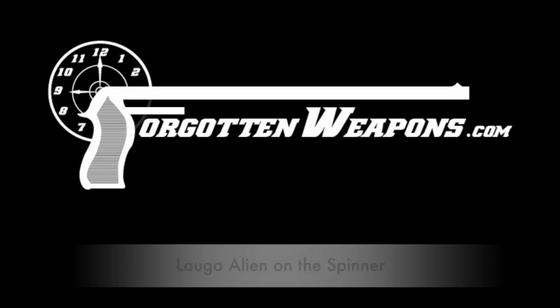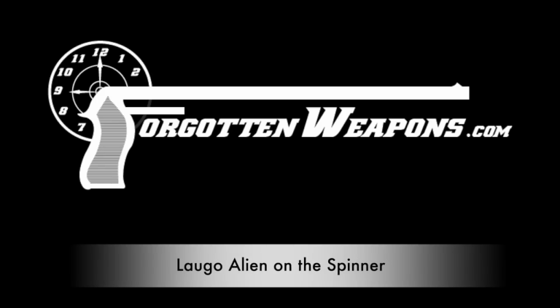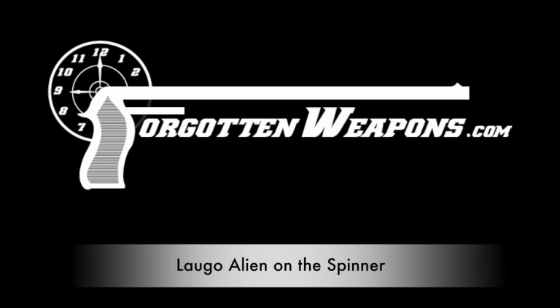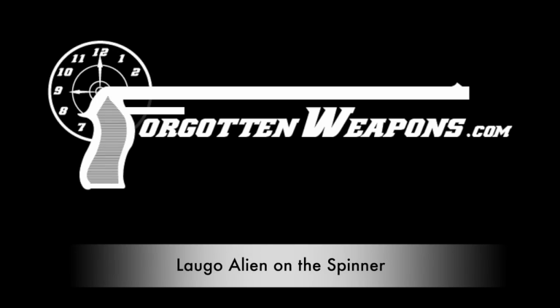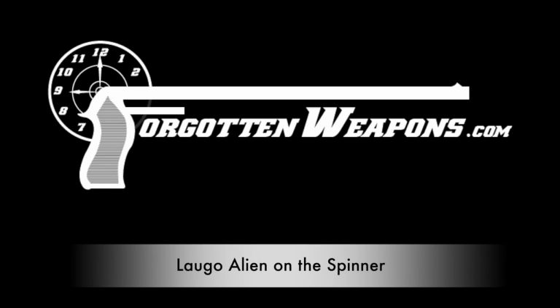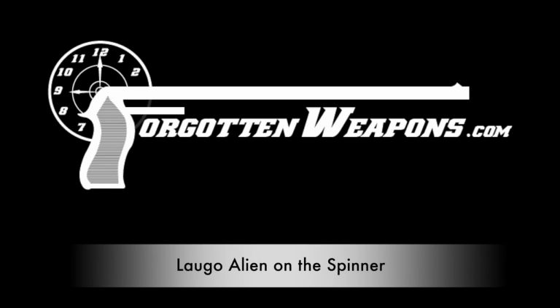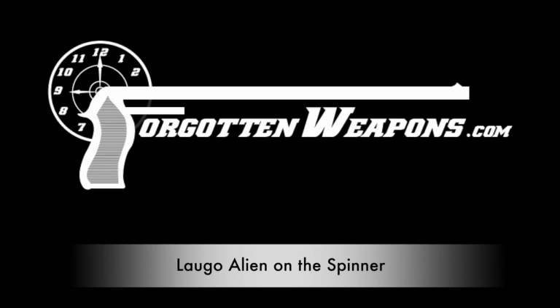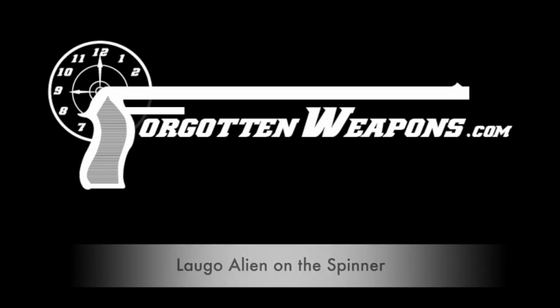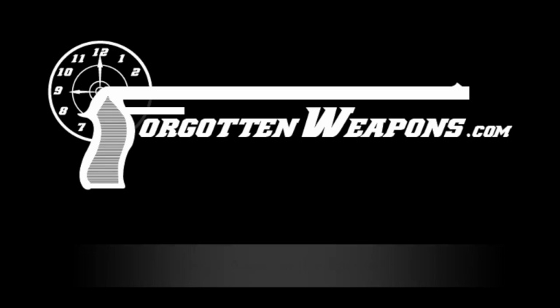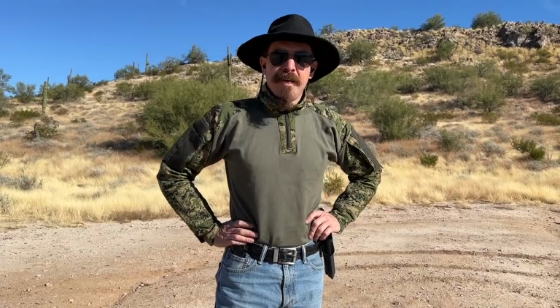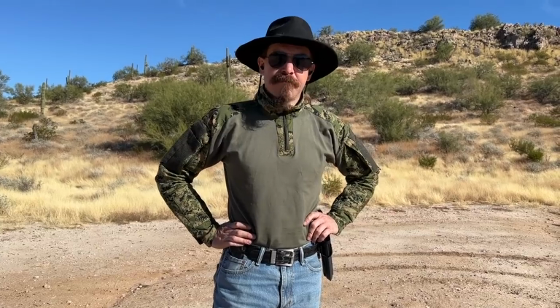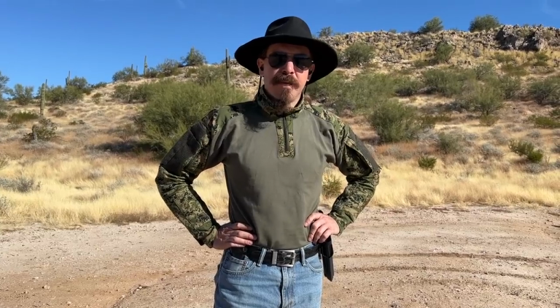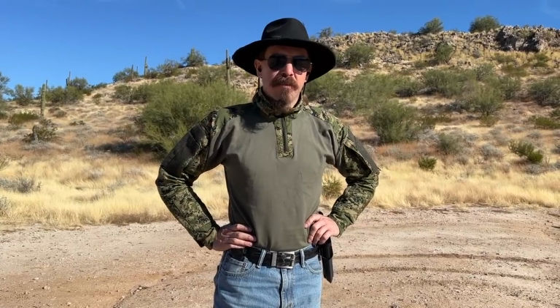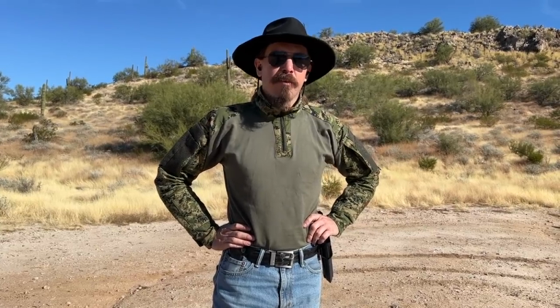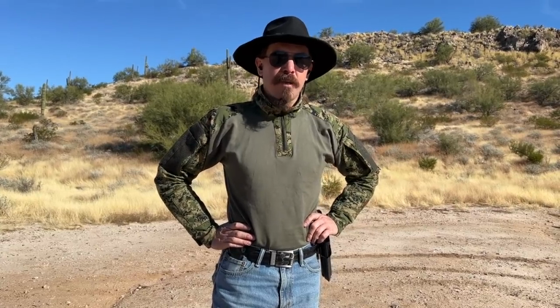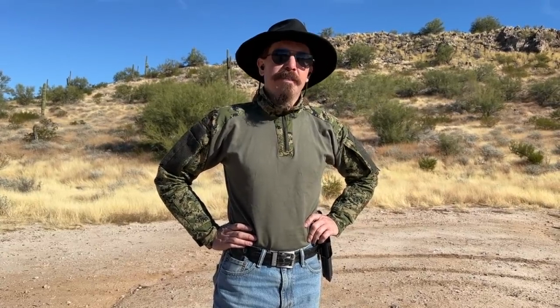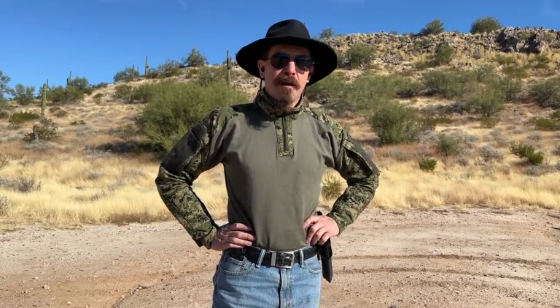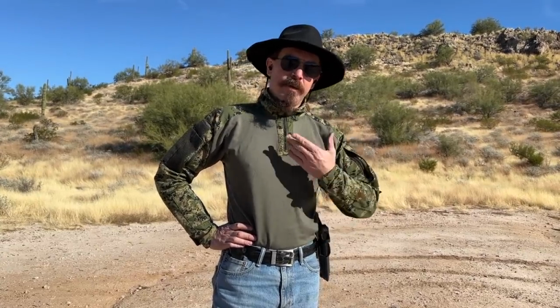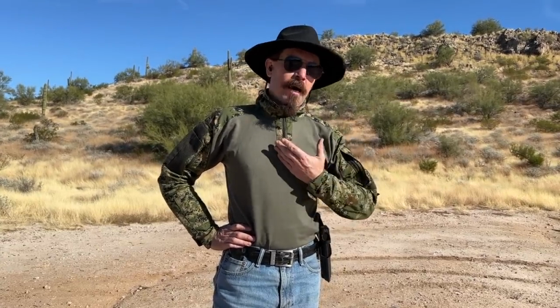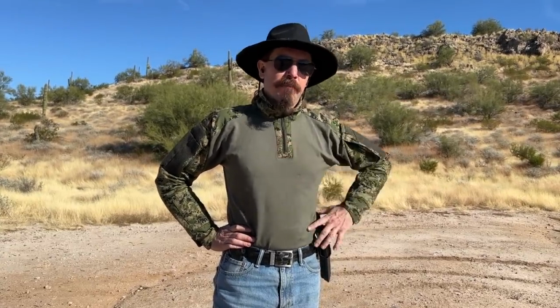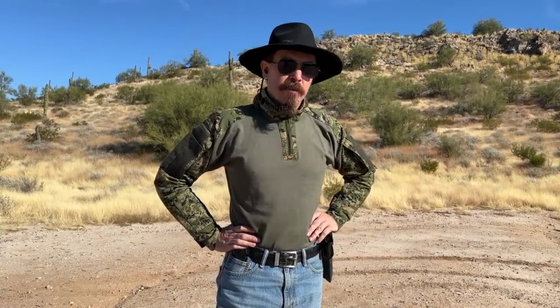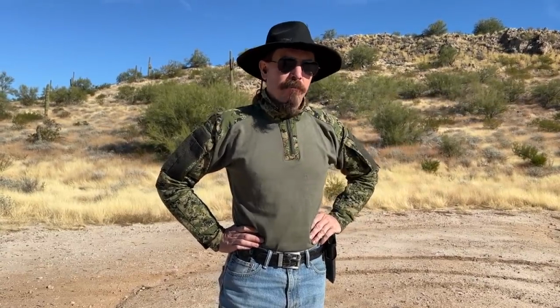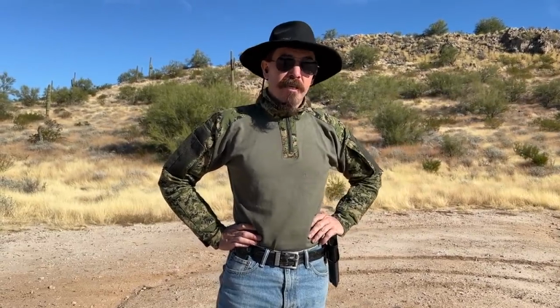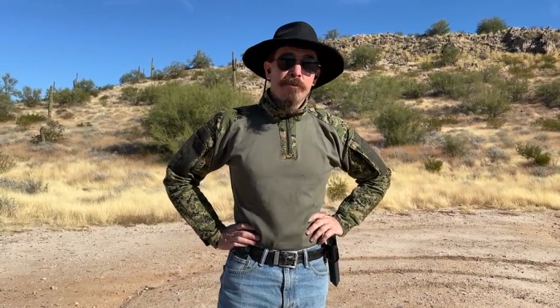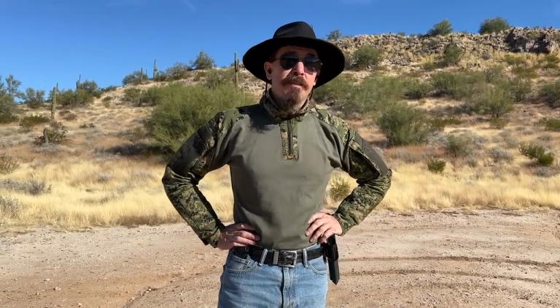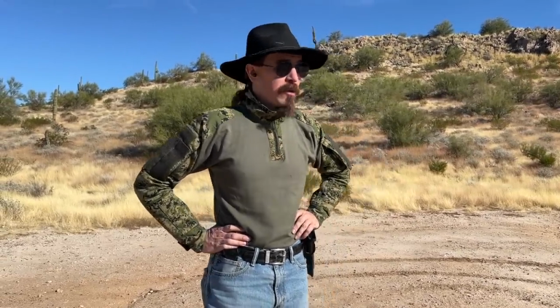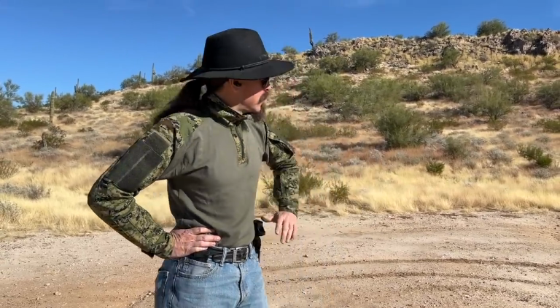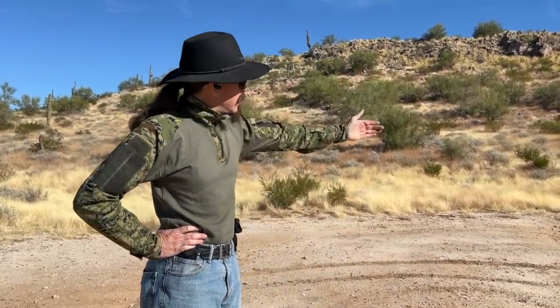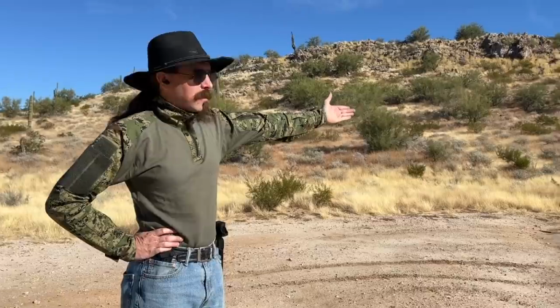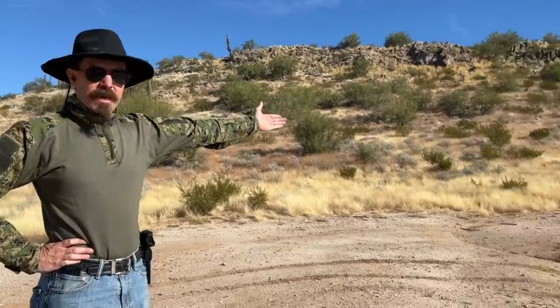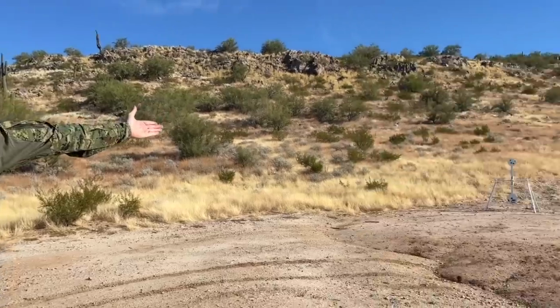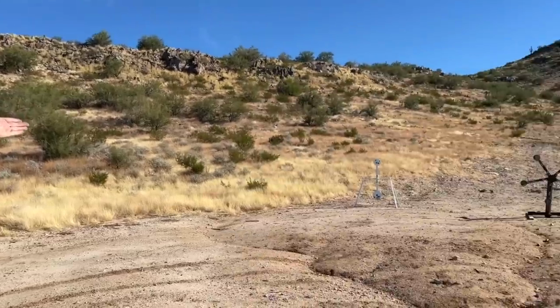Hey guys, thanks for tuning in to another video on ForgottenWeapons.com. I'm Ian McCollum, and I would like to introduce today's co-host: the MGM Spinner.